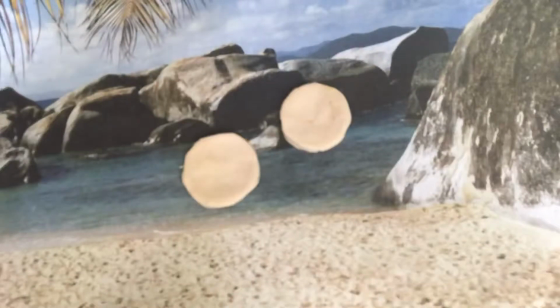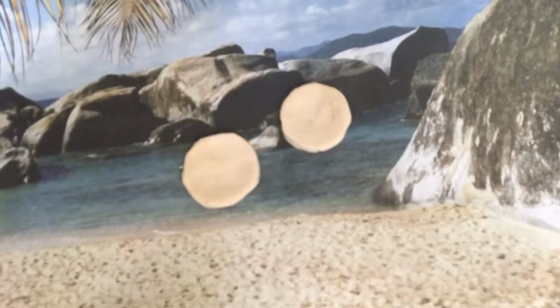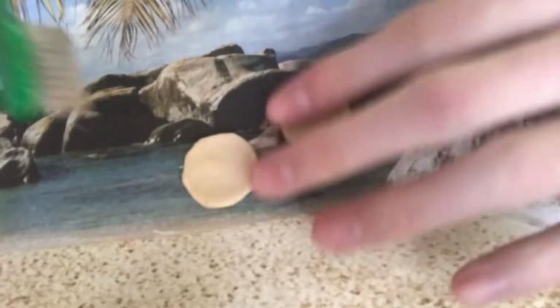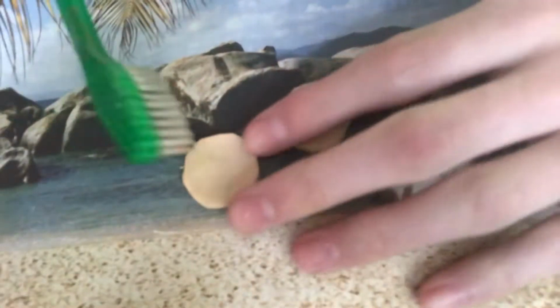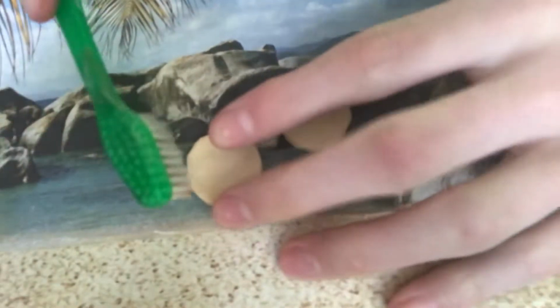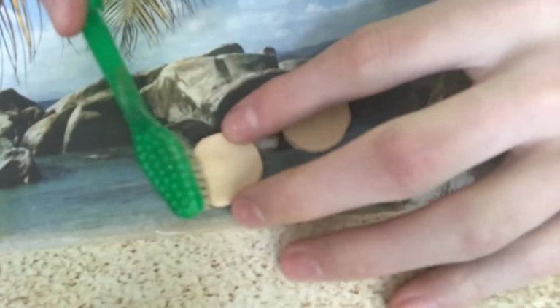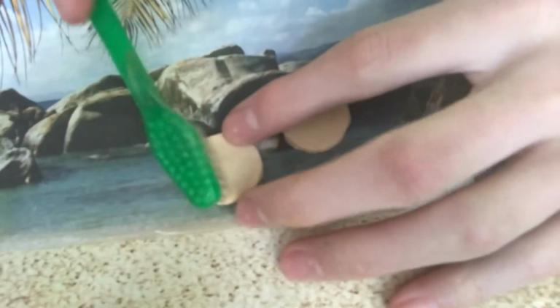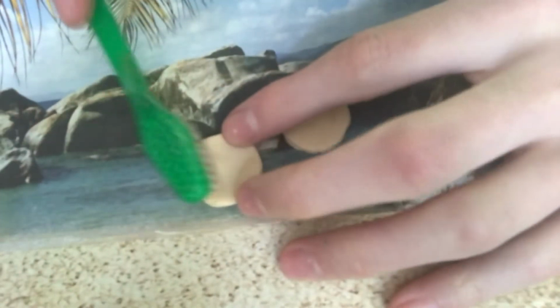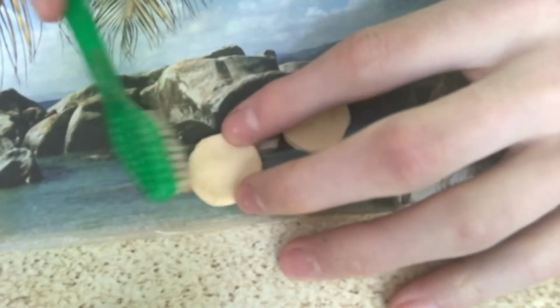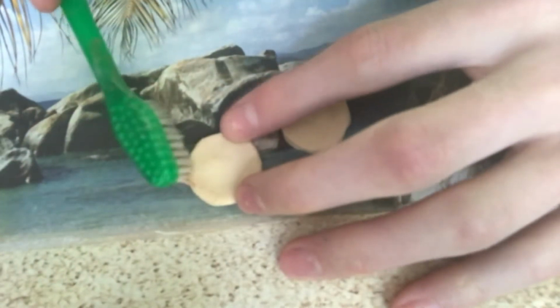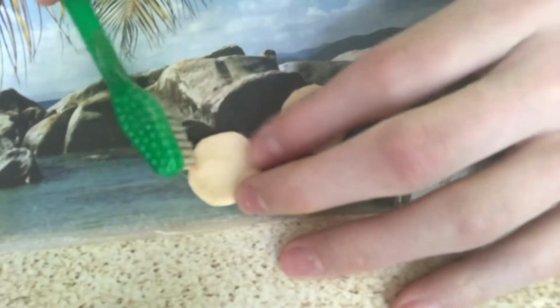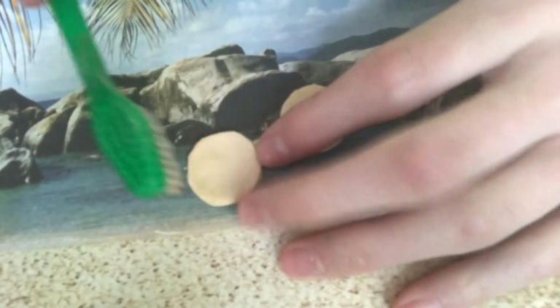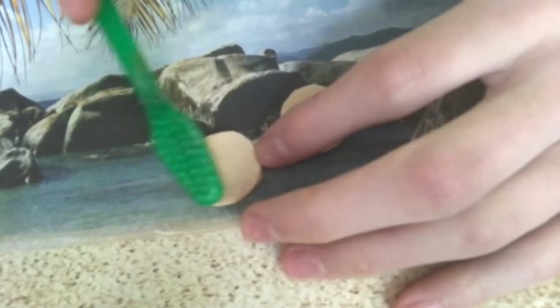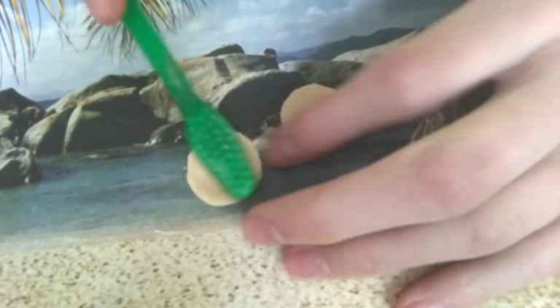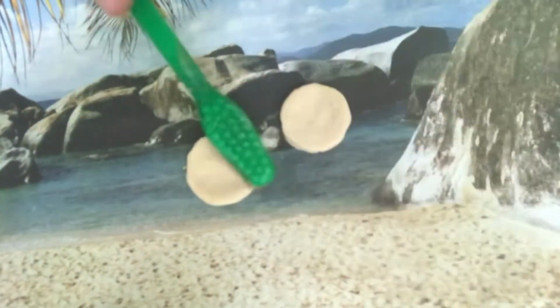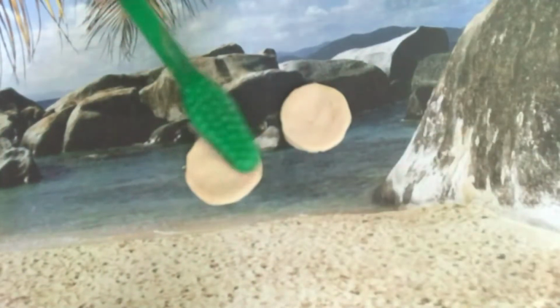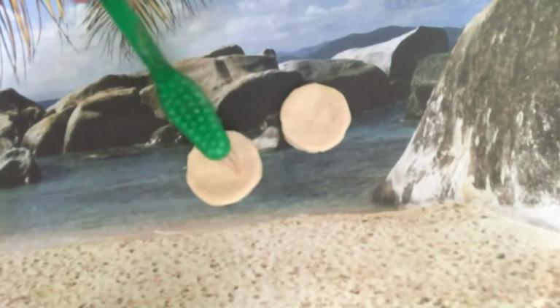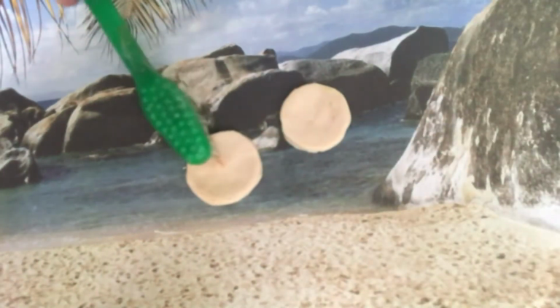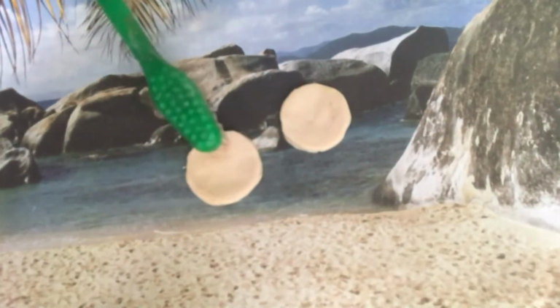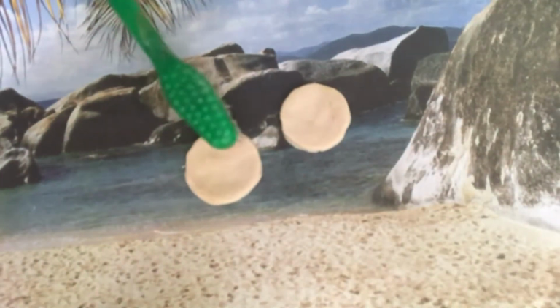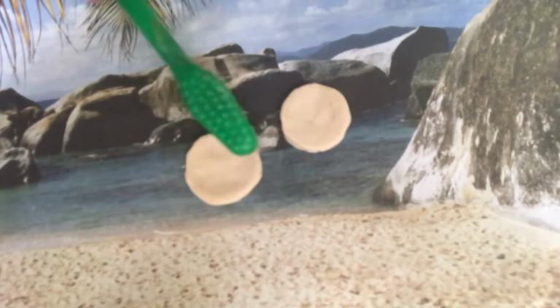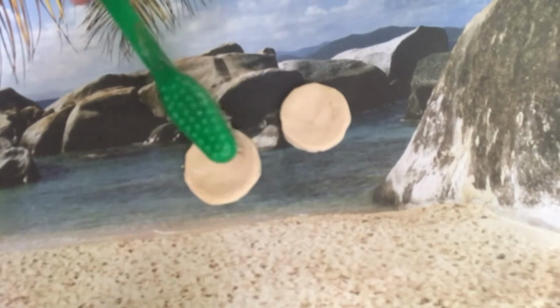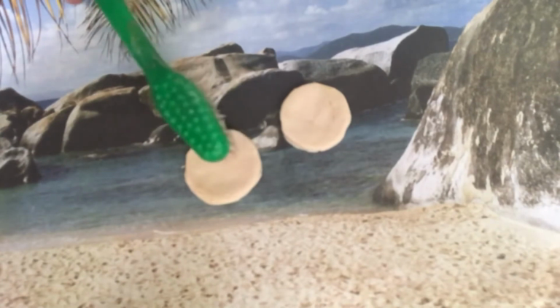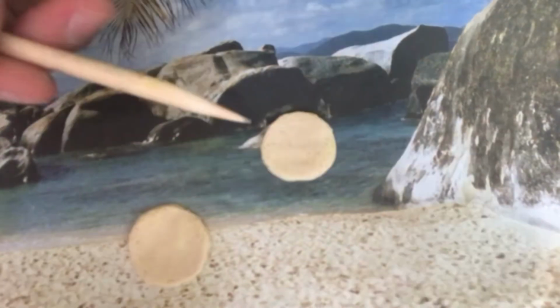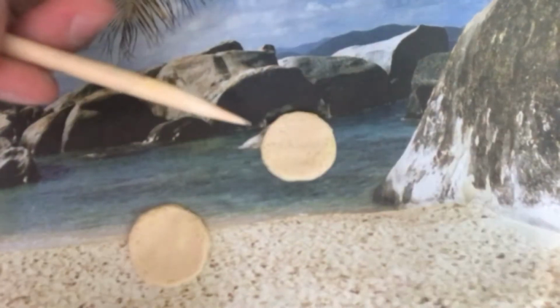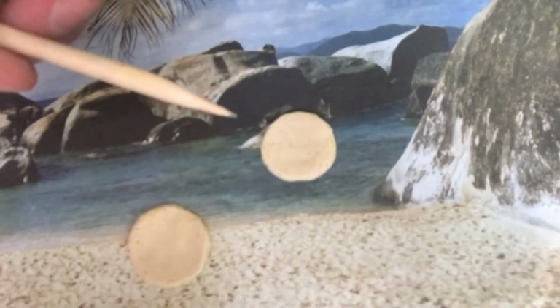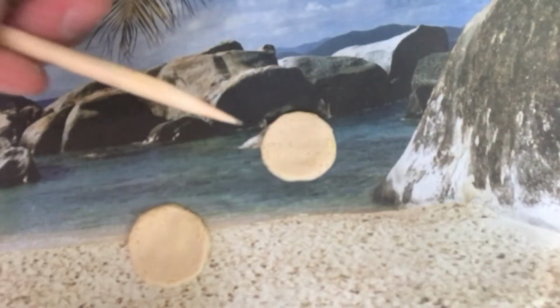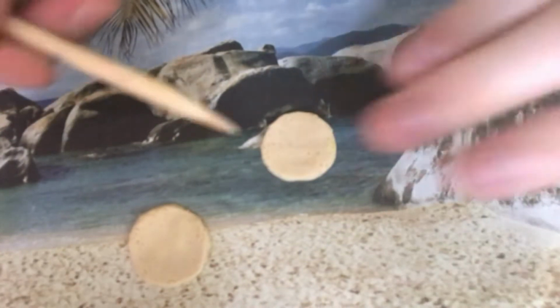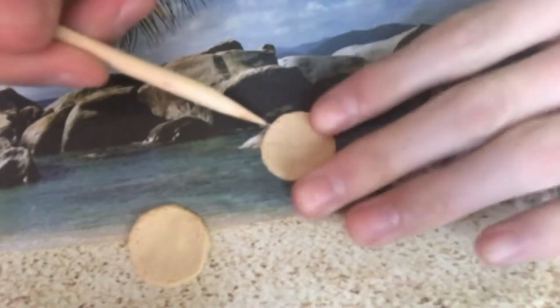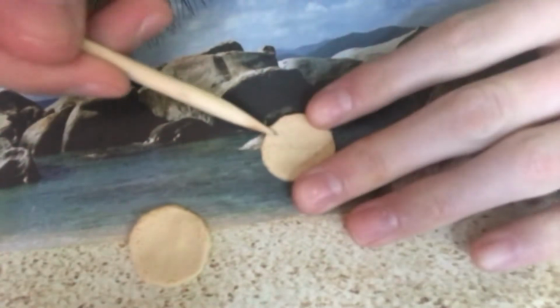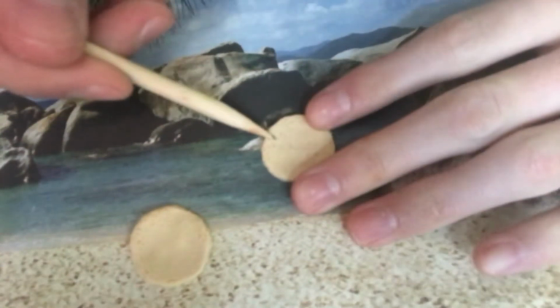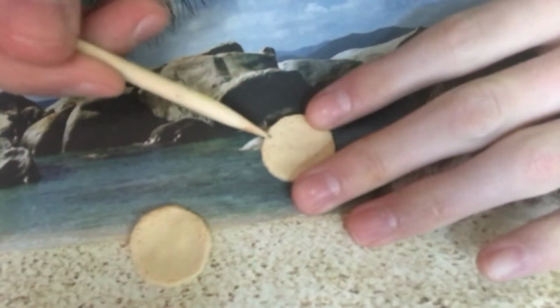Then I add texture using an old toothbrush. I also use the pointy tool to add a little texture.